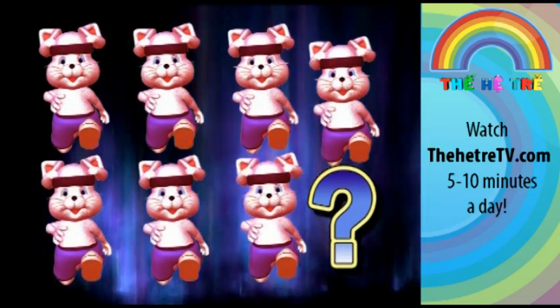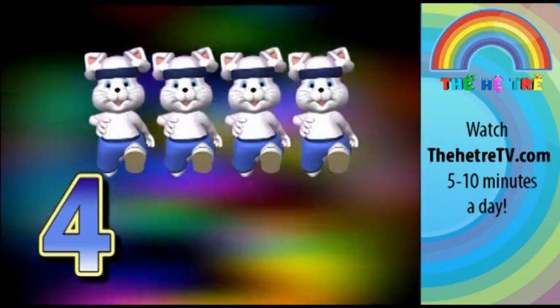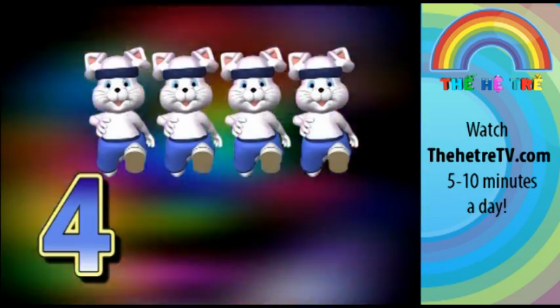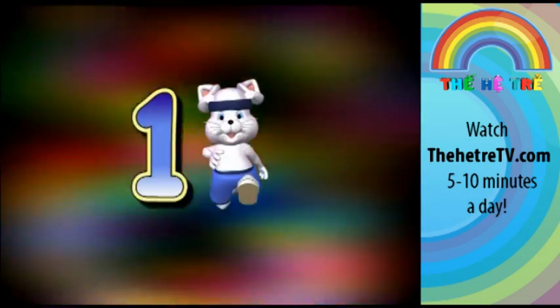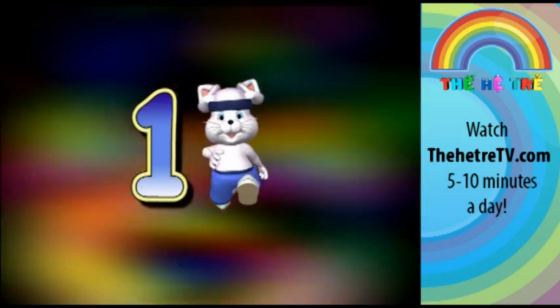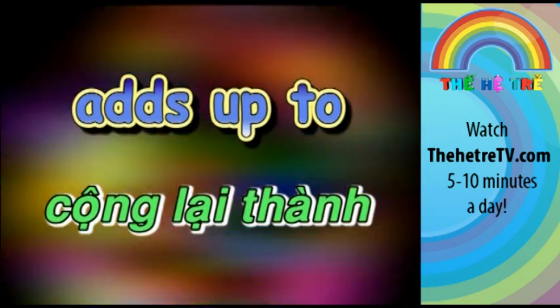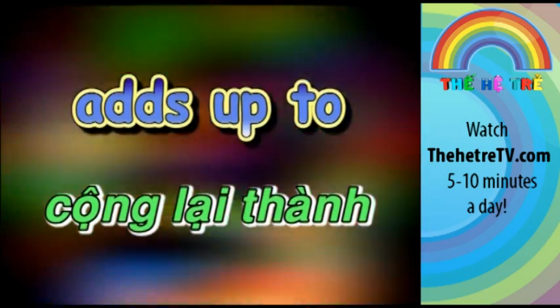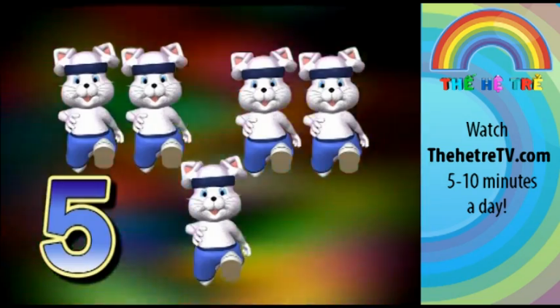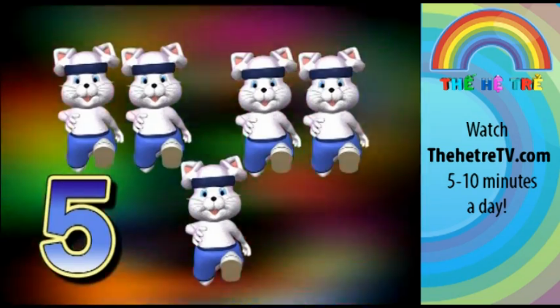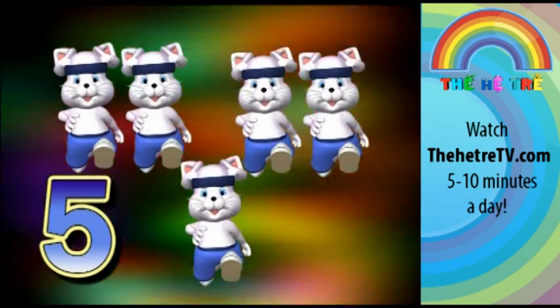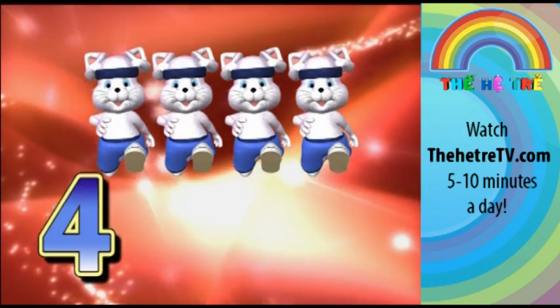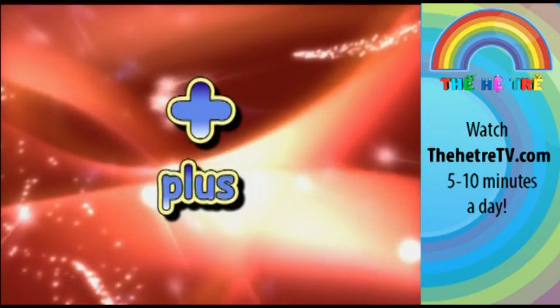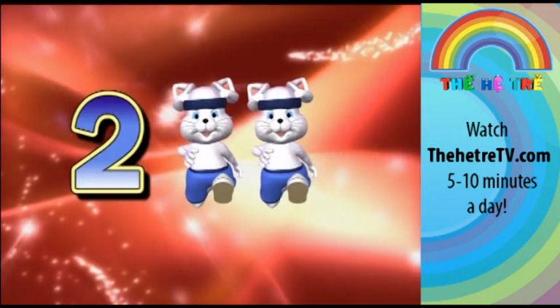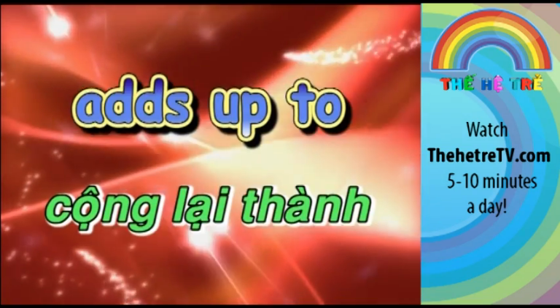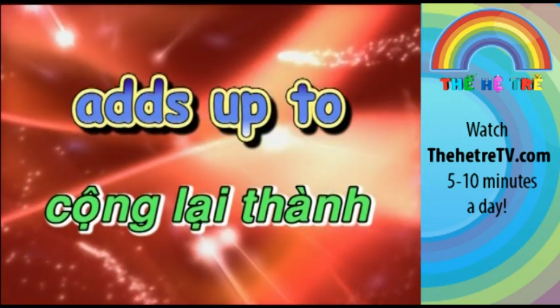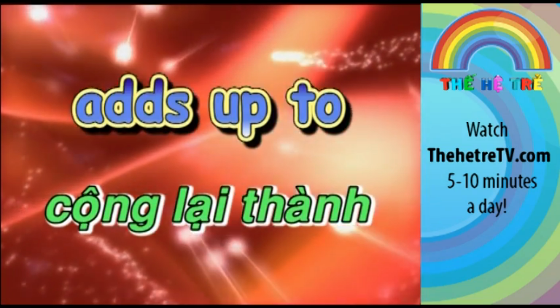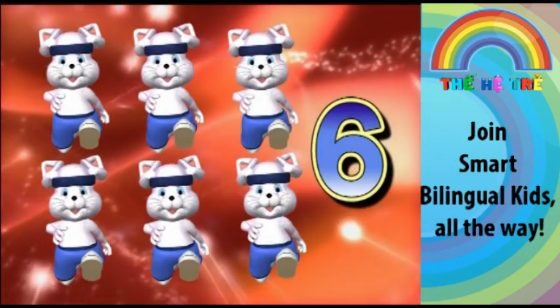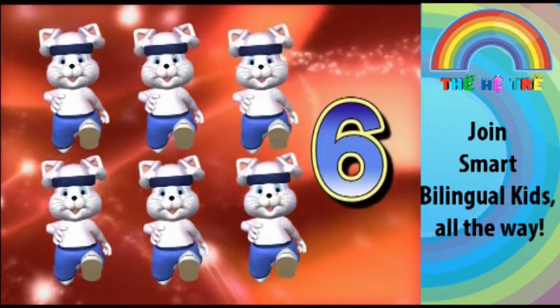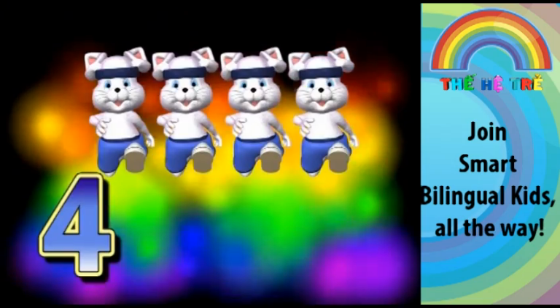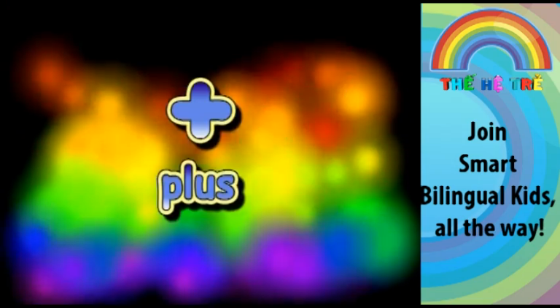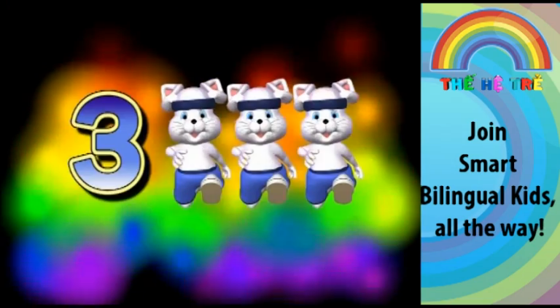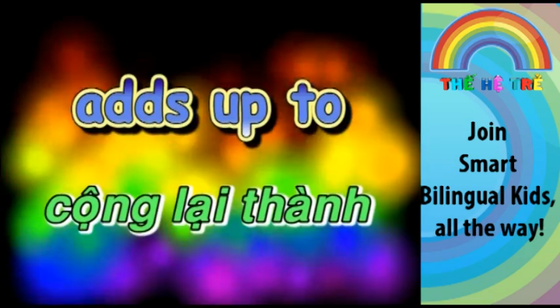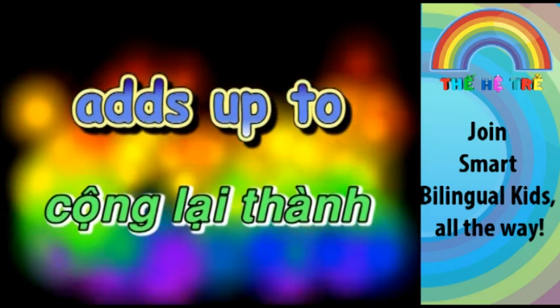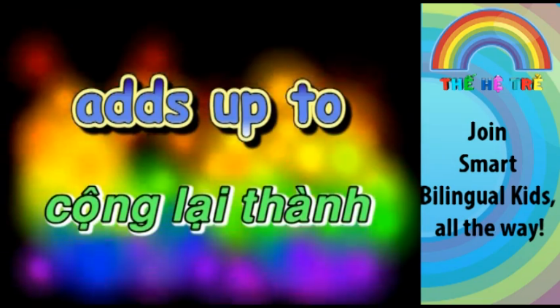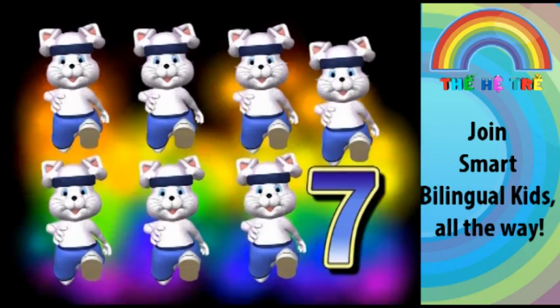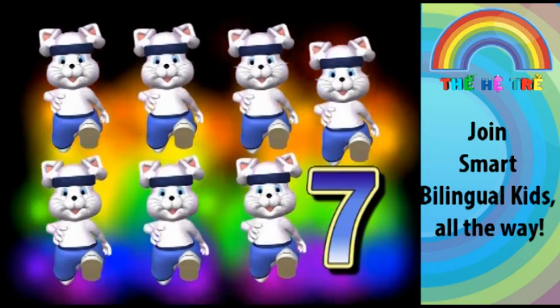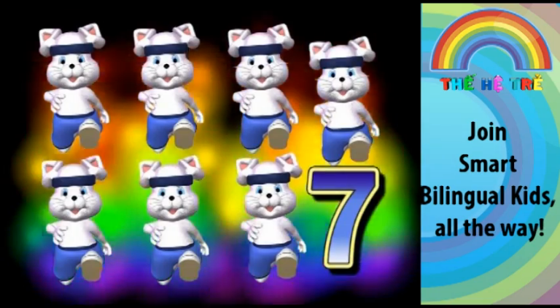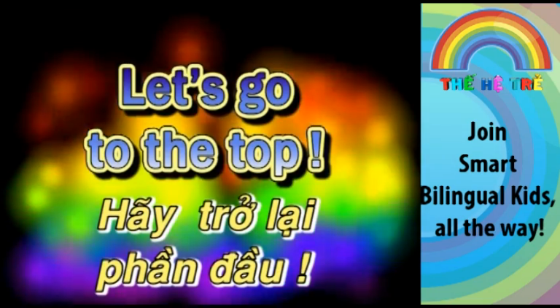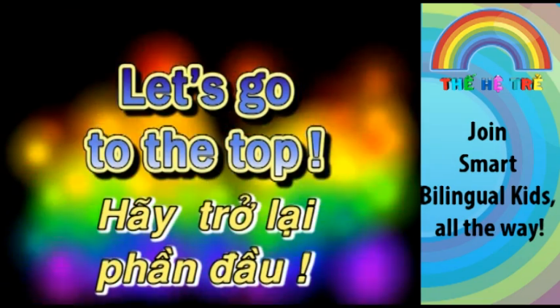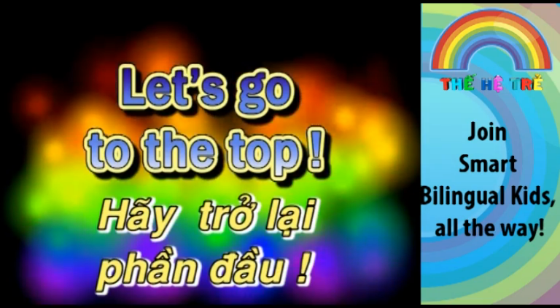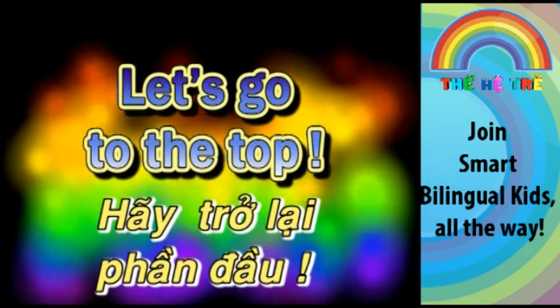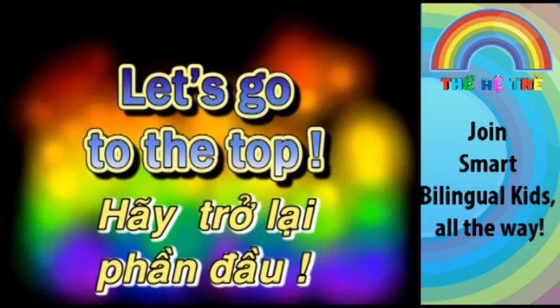Four plus one, adds up to five. Four plus two, adds up to six. Four plus three, adds up to seven. Let's go to the top.